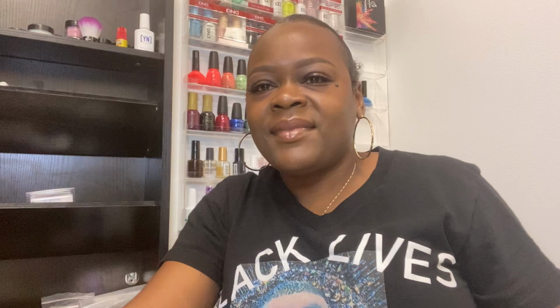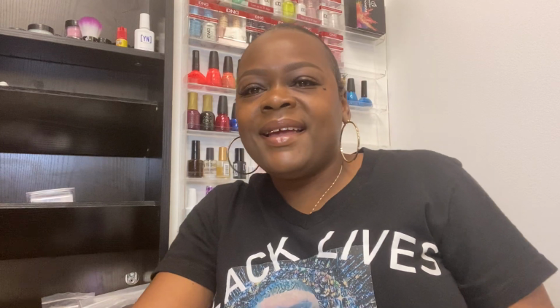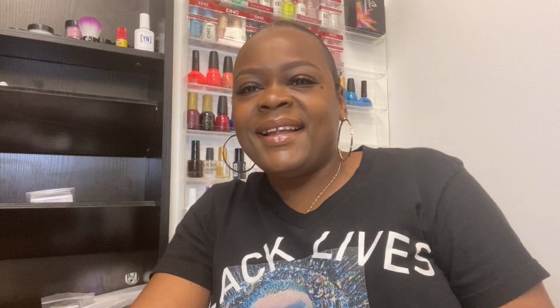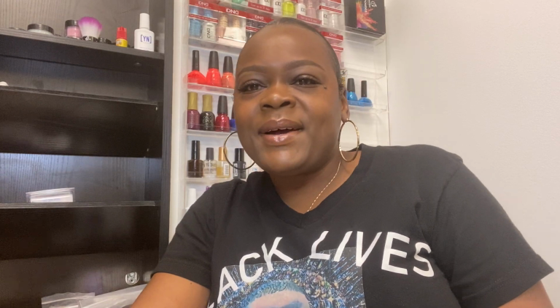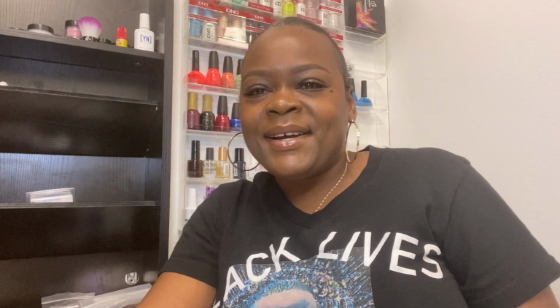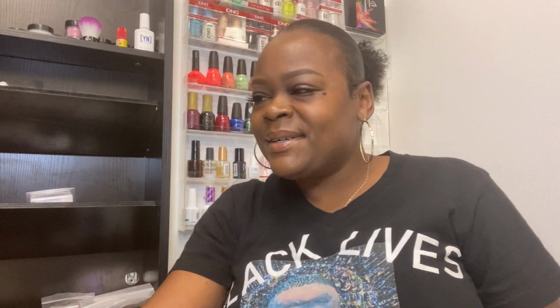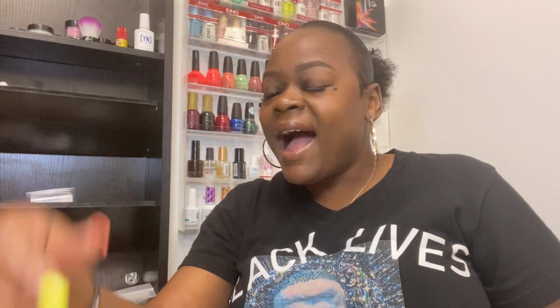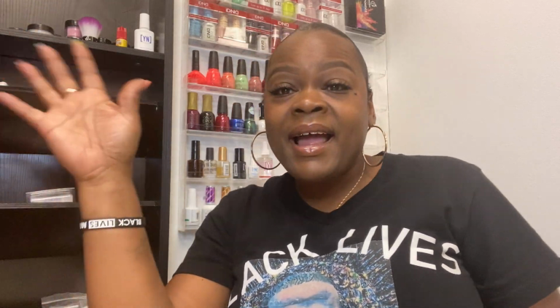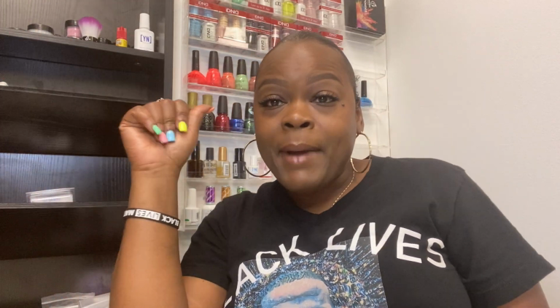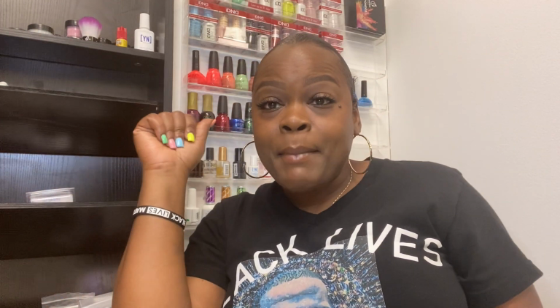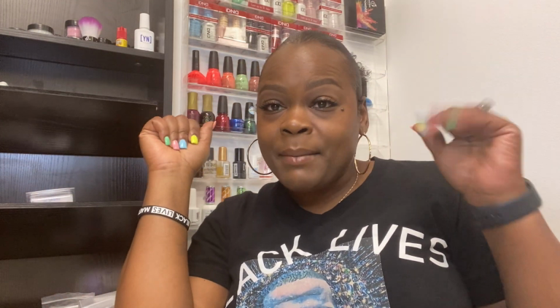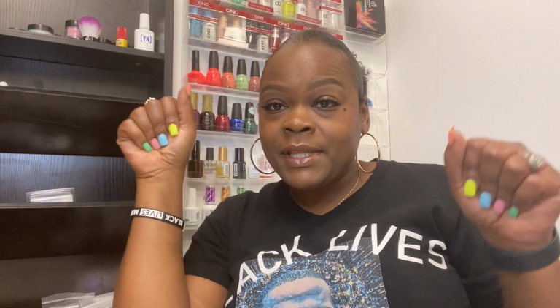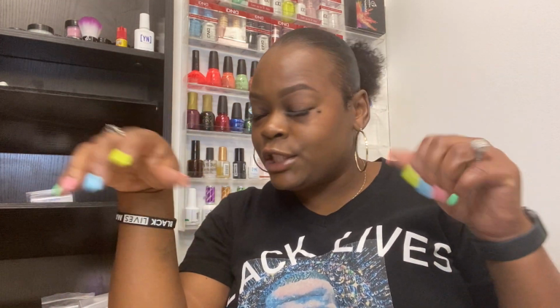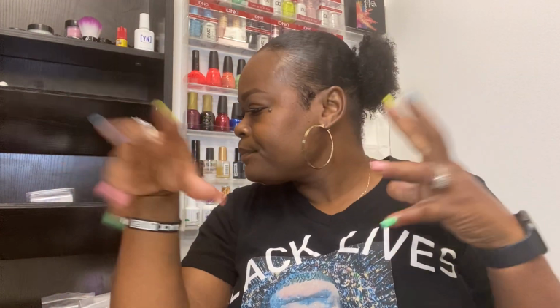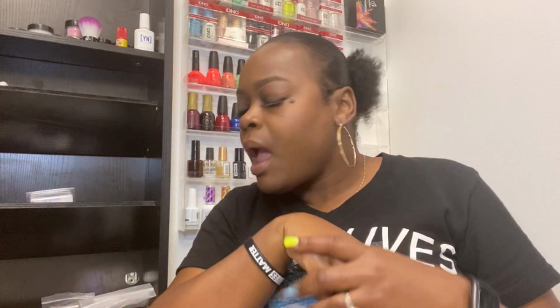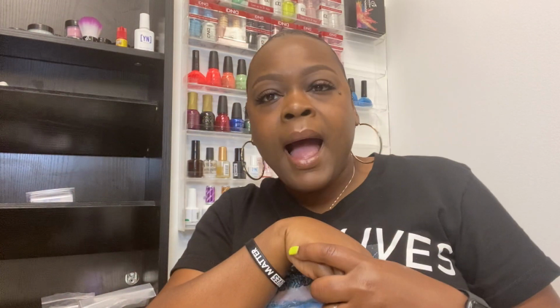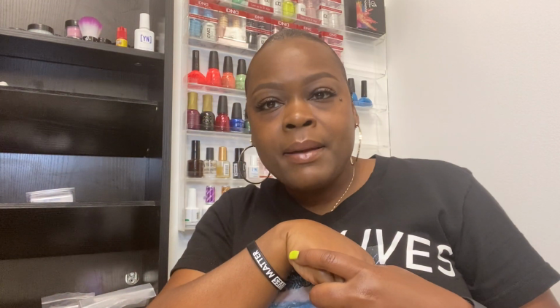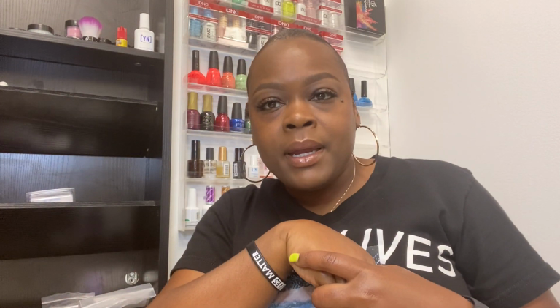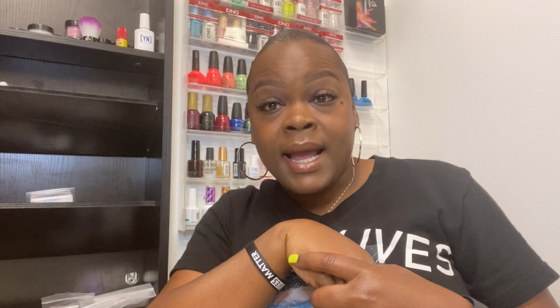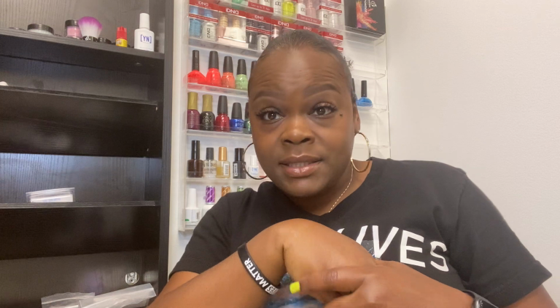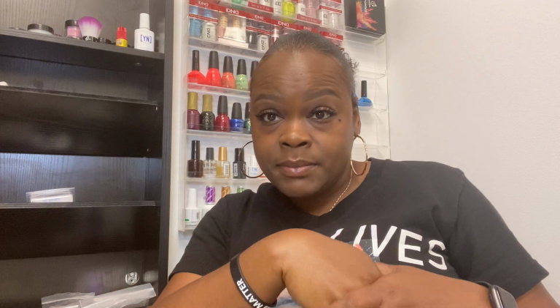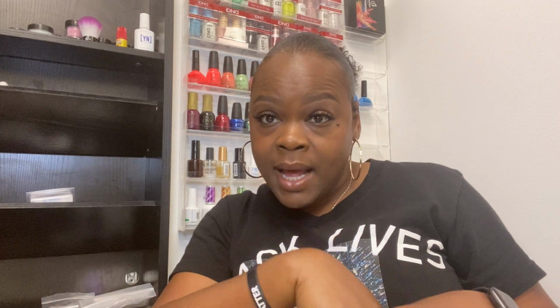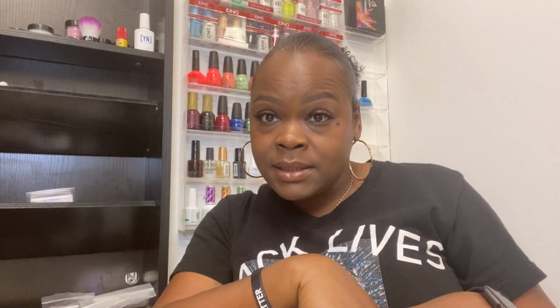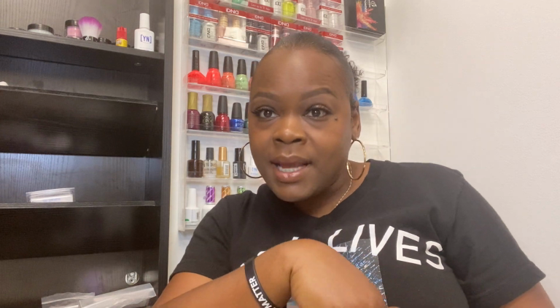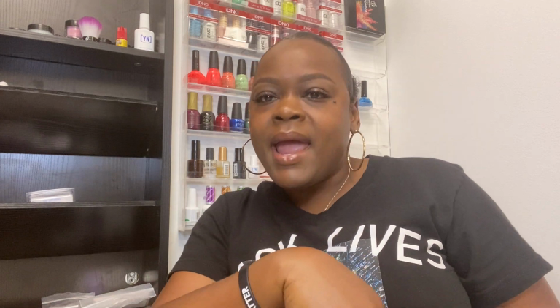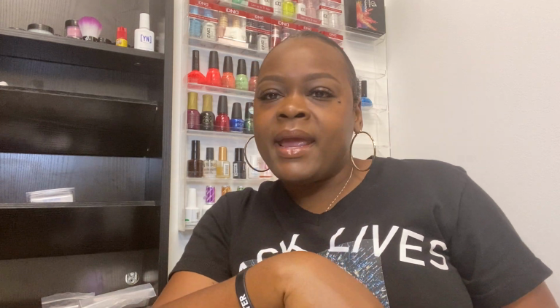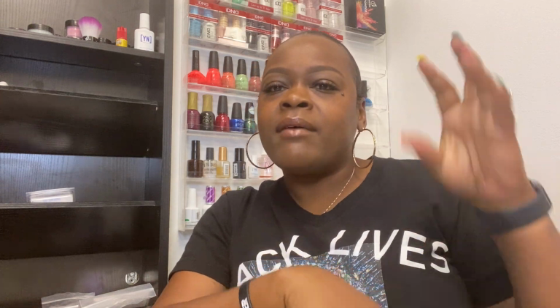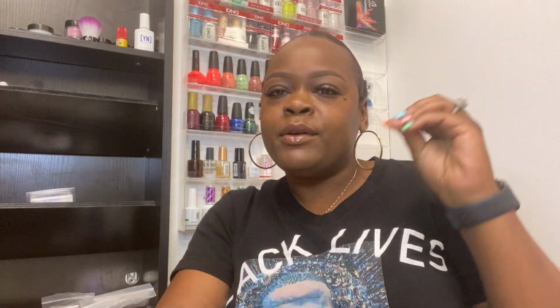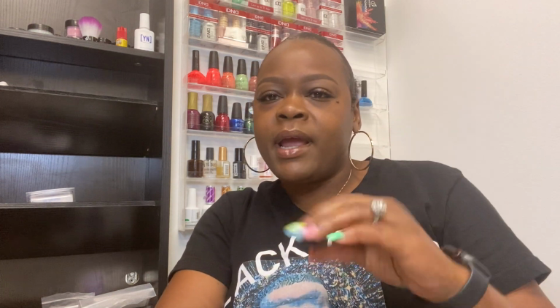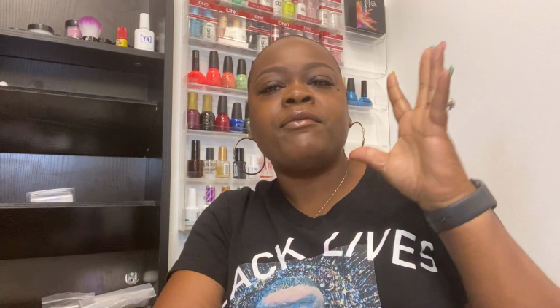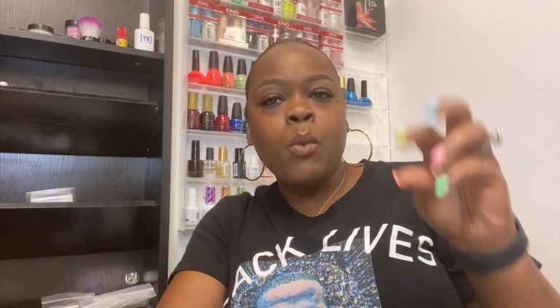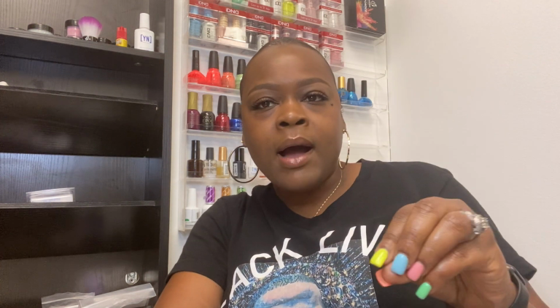Hi everybody. My name is Felicia. I am a licensed cosmetologist and I've been doing hair for a while.